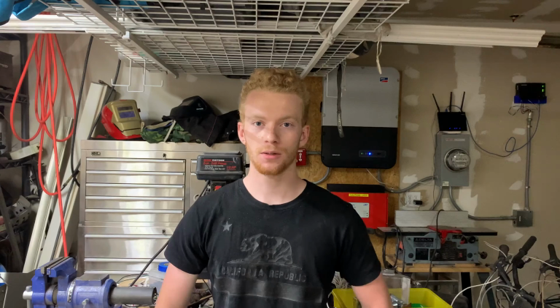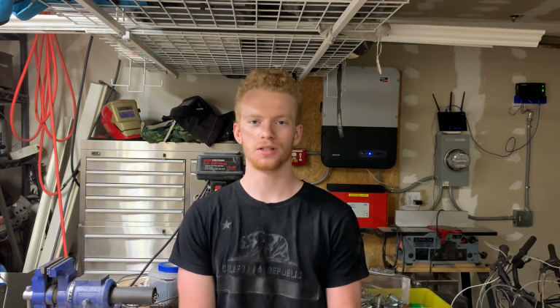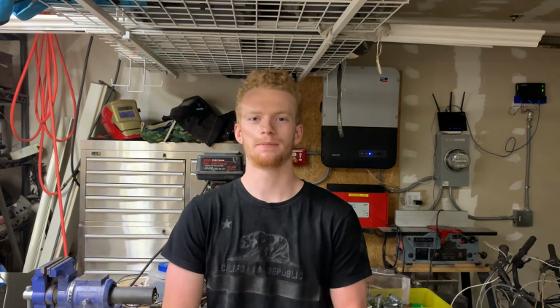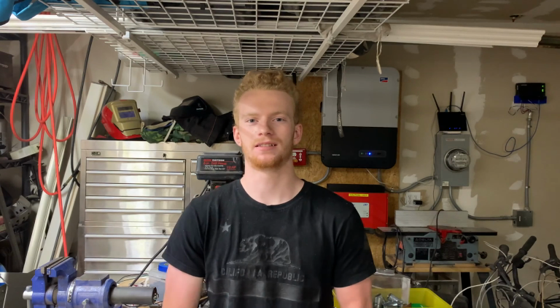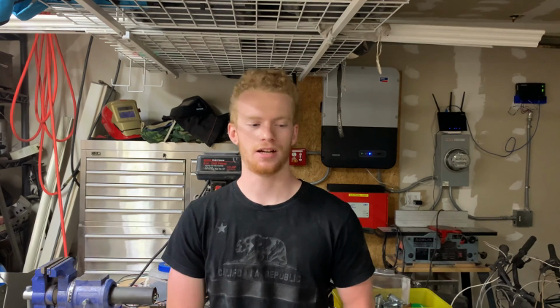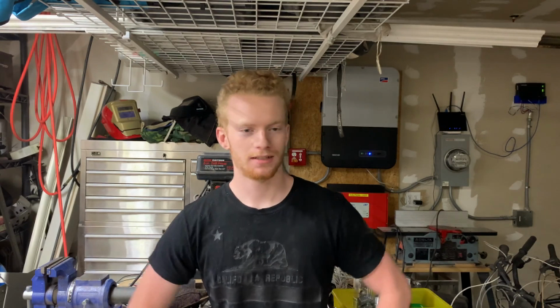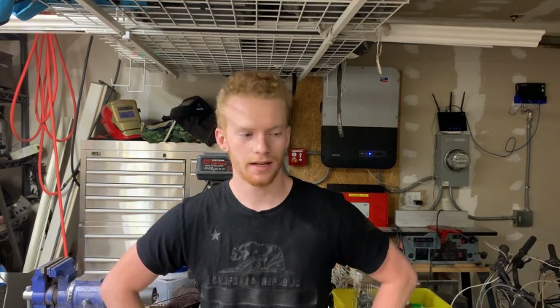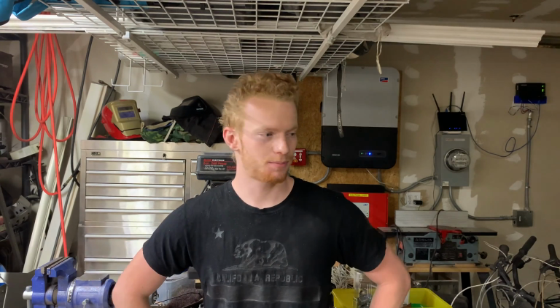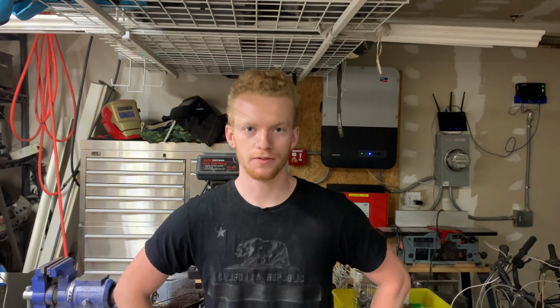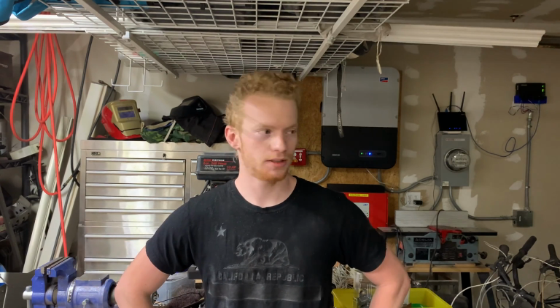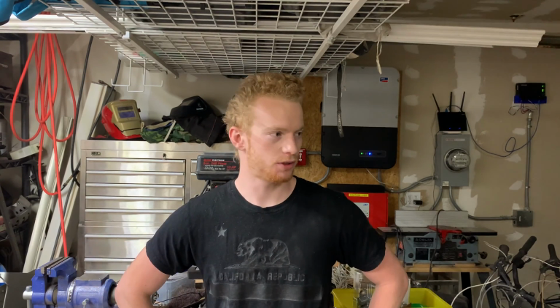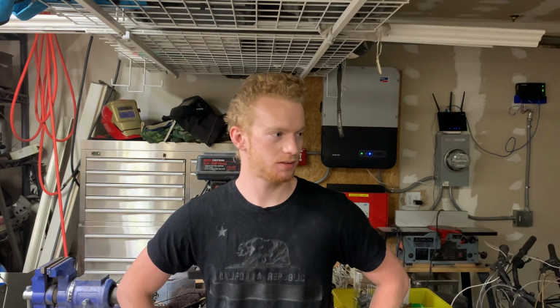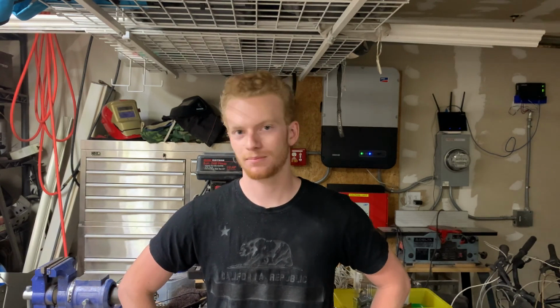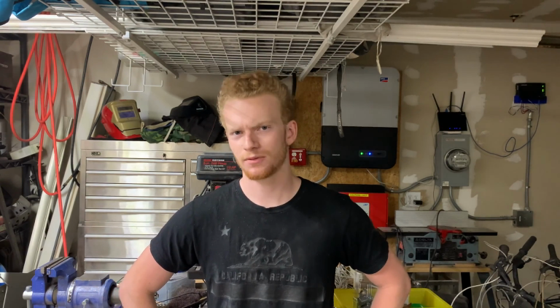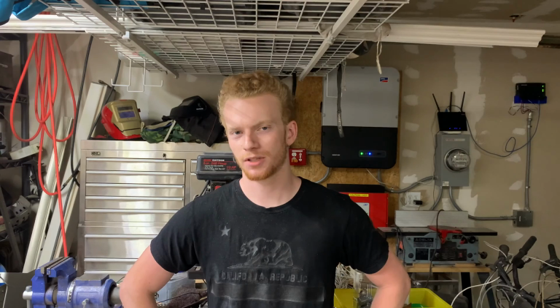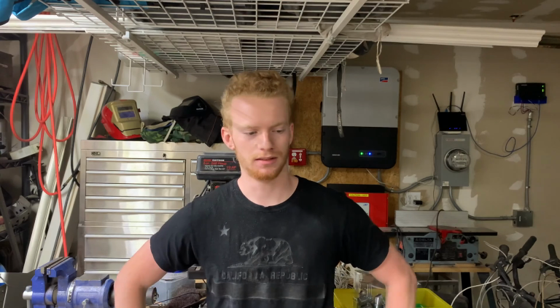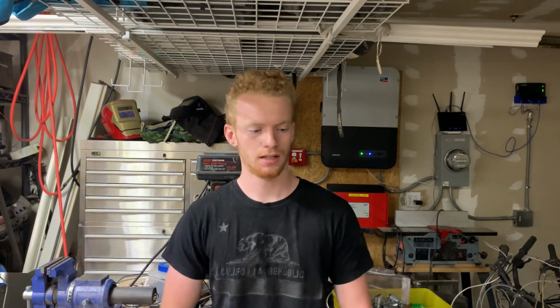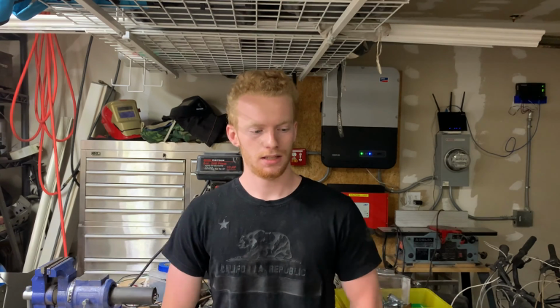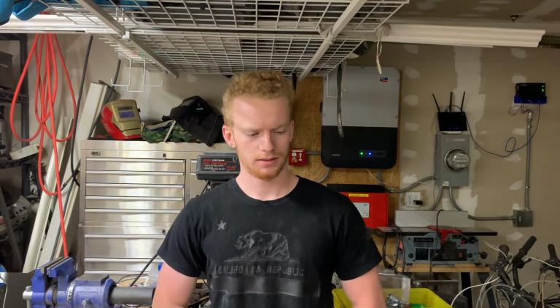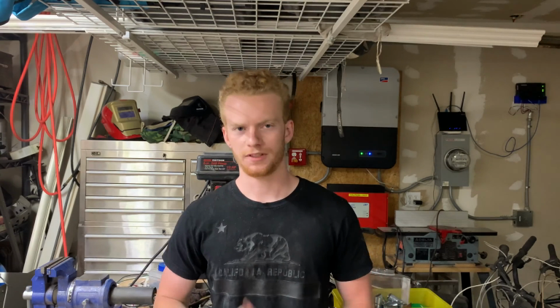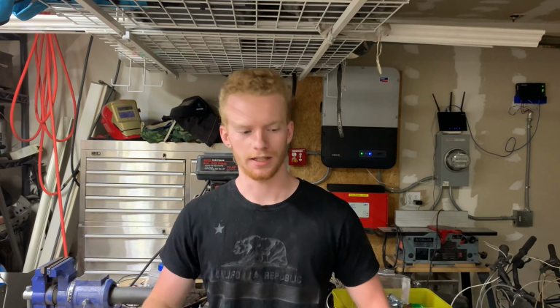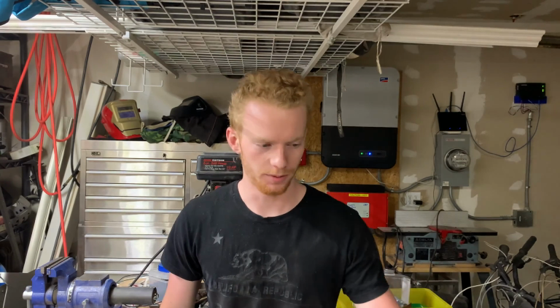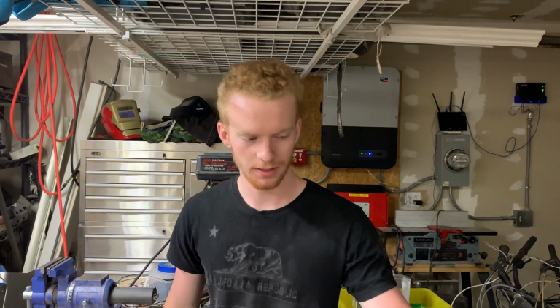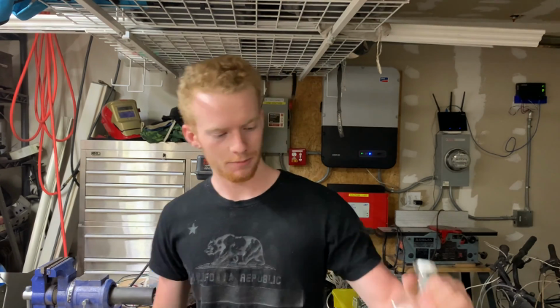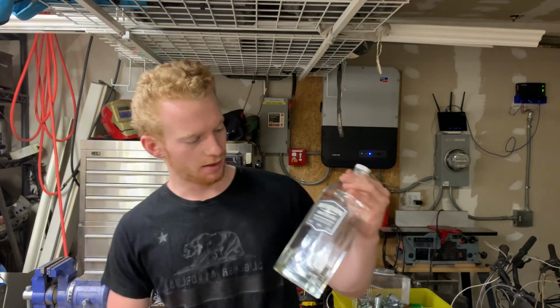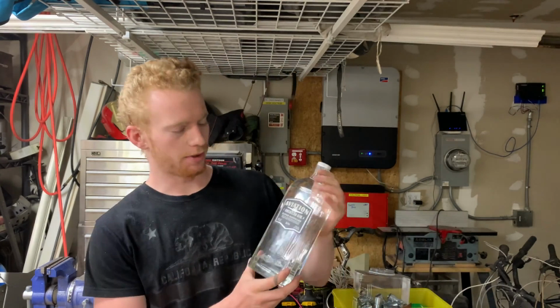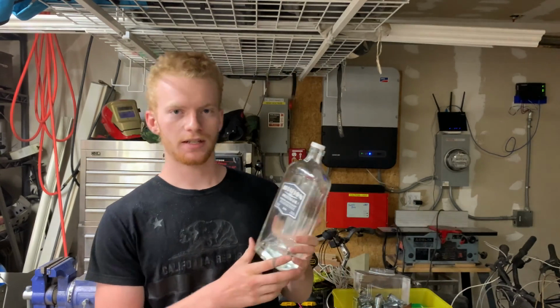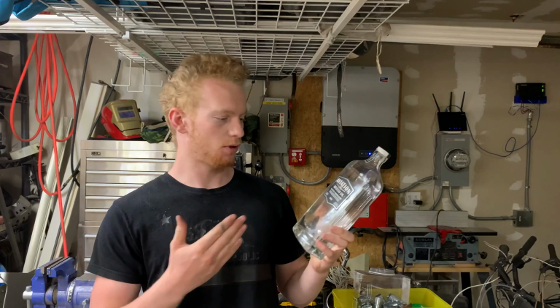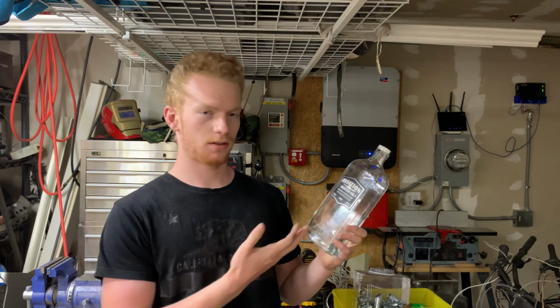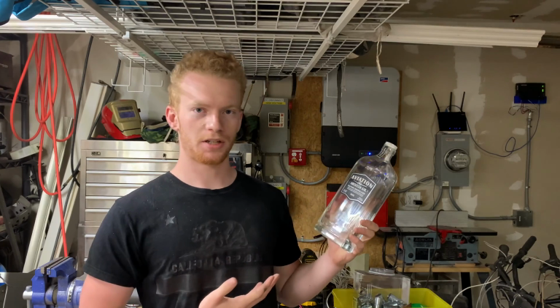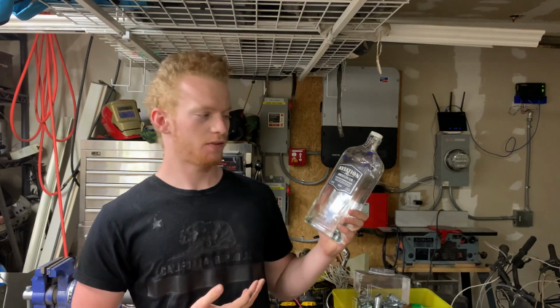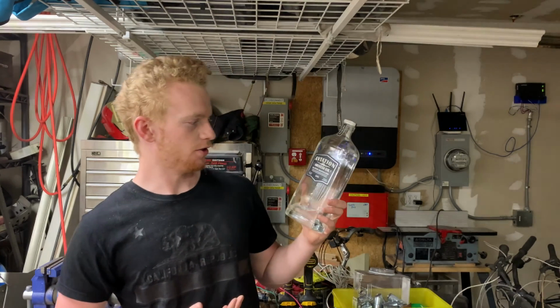Hello everyone, welcome back to the shop. Today I've got a pretty cool video that involves several different processes. You've seen the title, you know what it is. I'm going to be engraving Deadpool on my bottle of Aviation Gin.